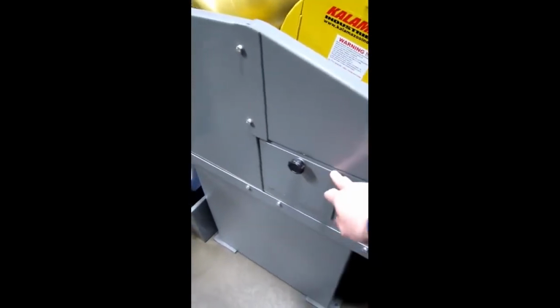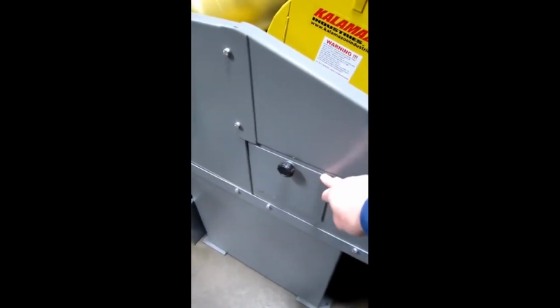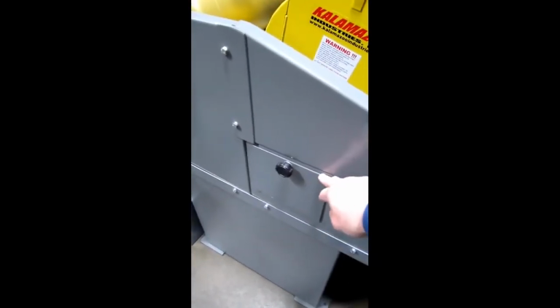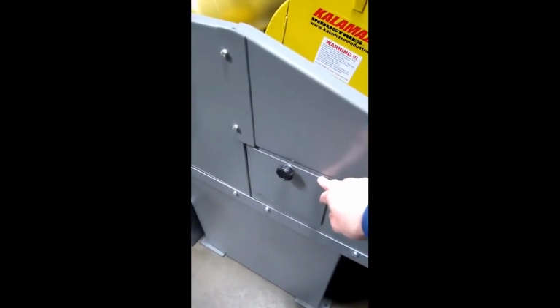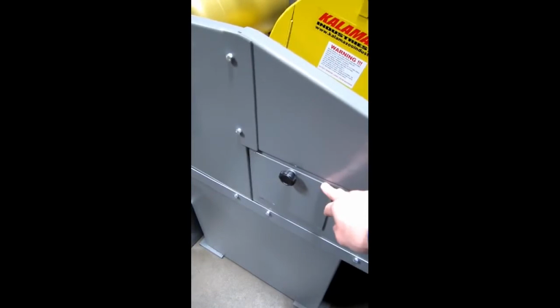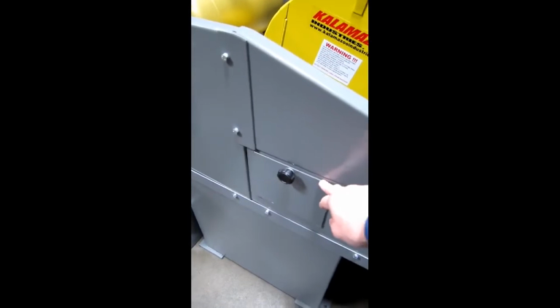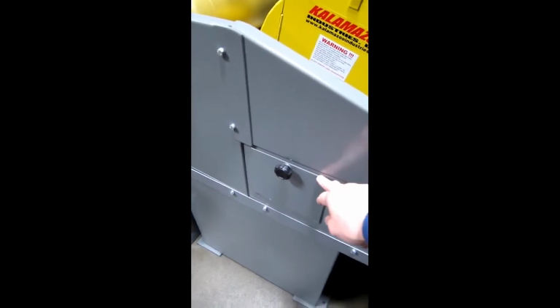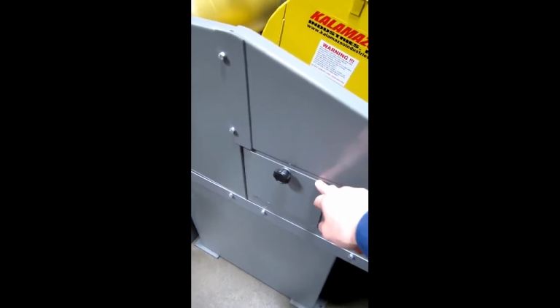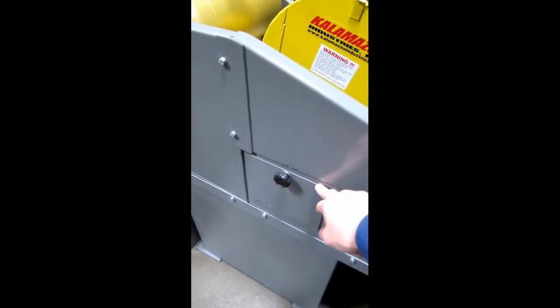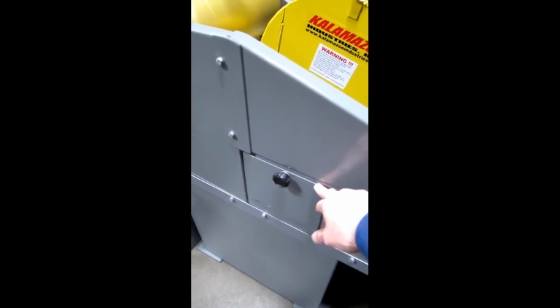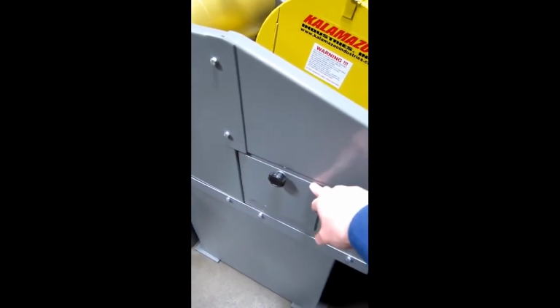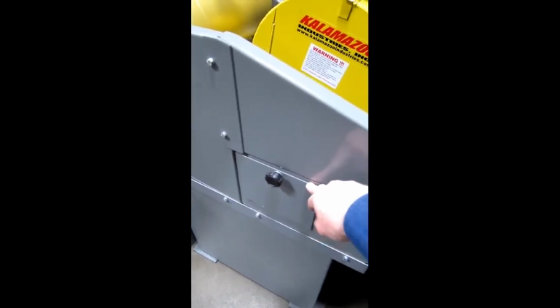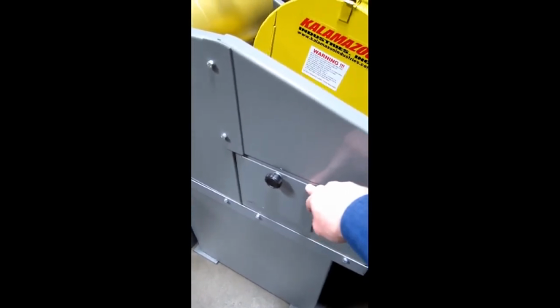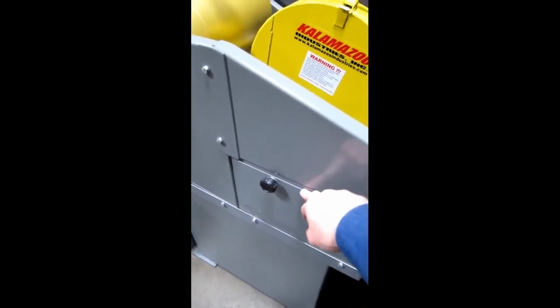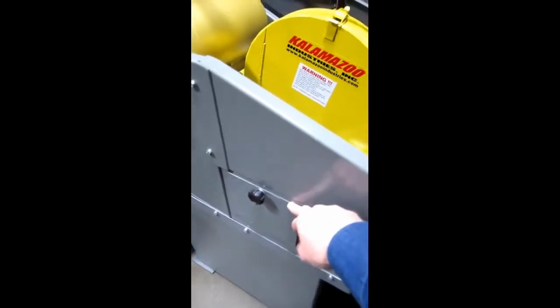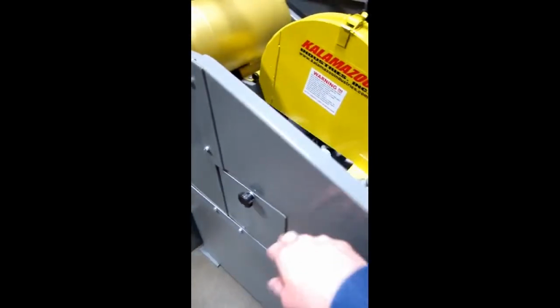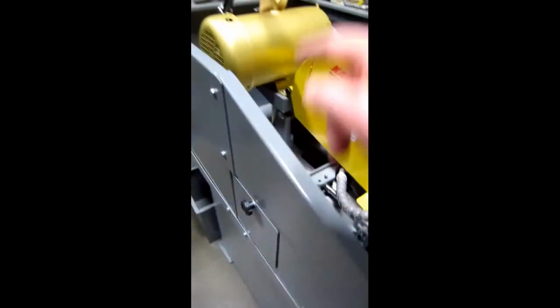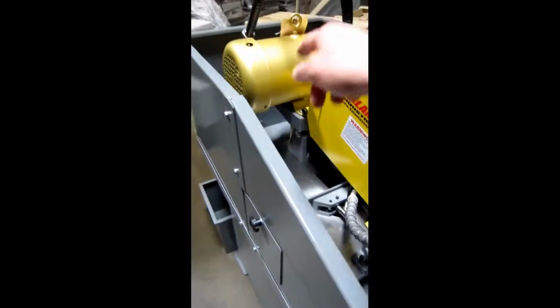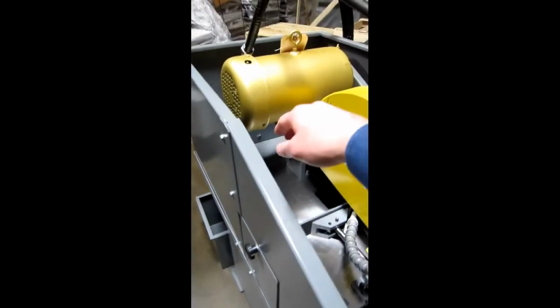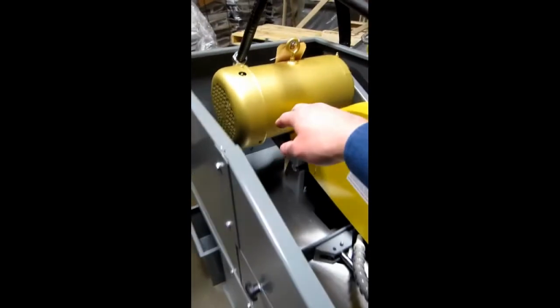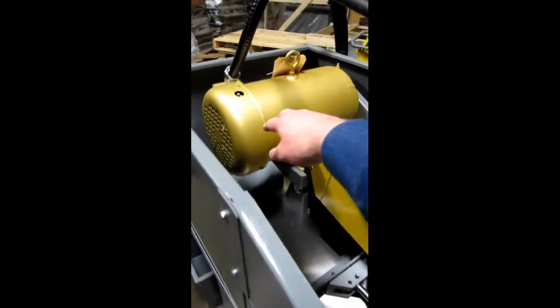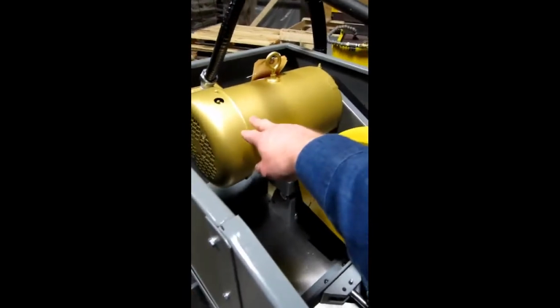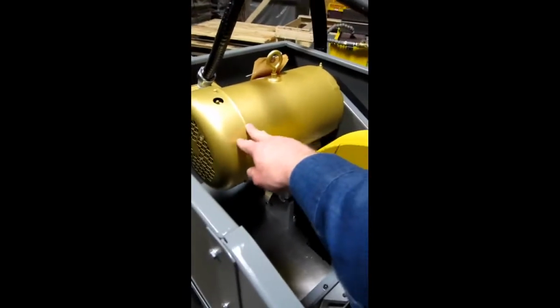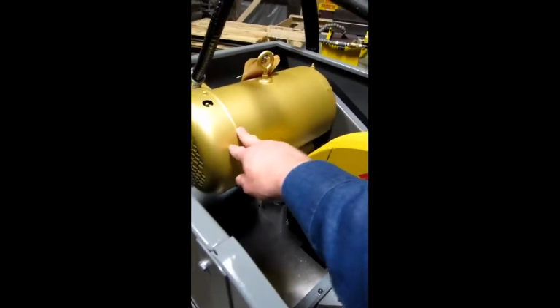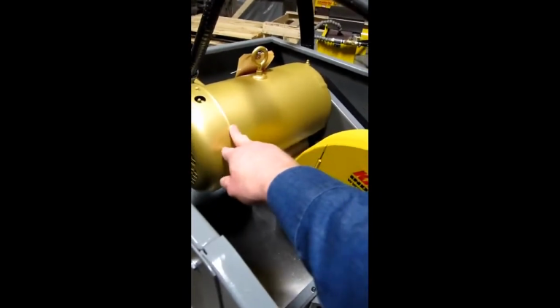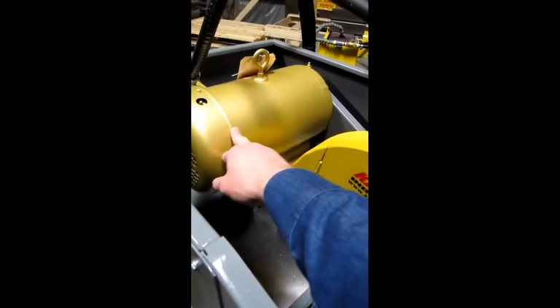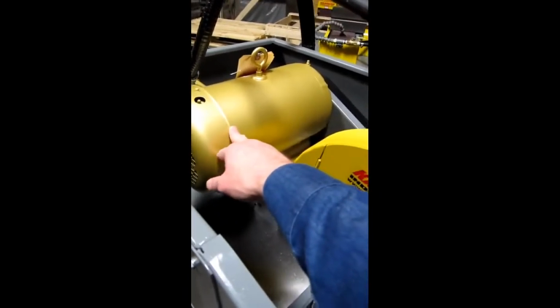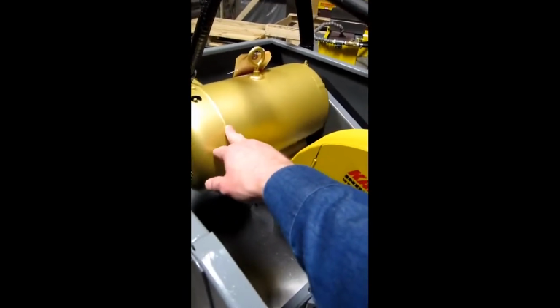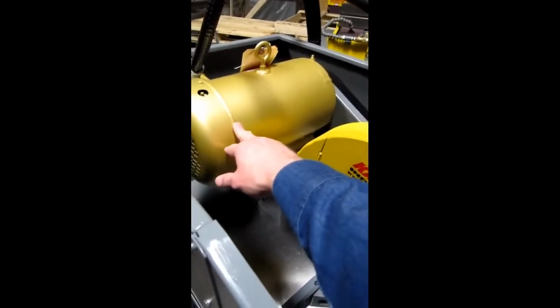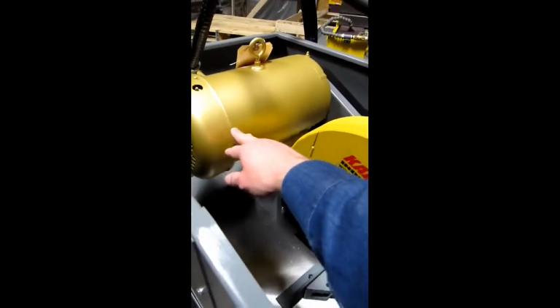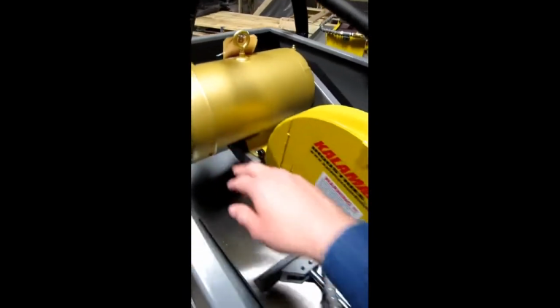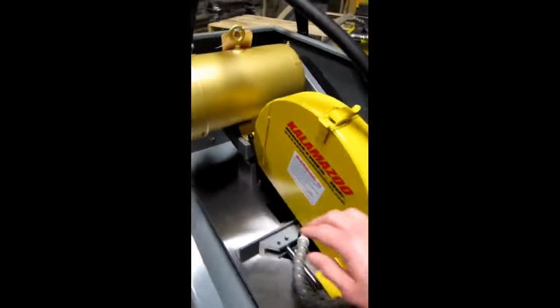Left and right through holes allow you to accommodate extra long stock by removing them. The saw is powered by a powerful 5.4 horsepower motor, available in single phase and three phase.